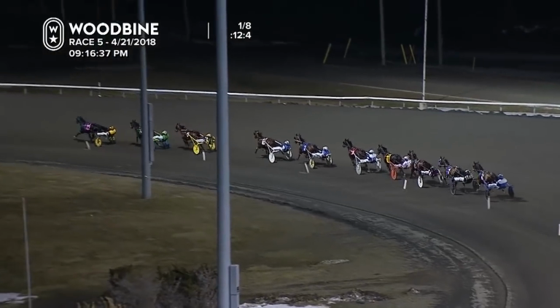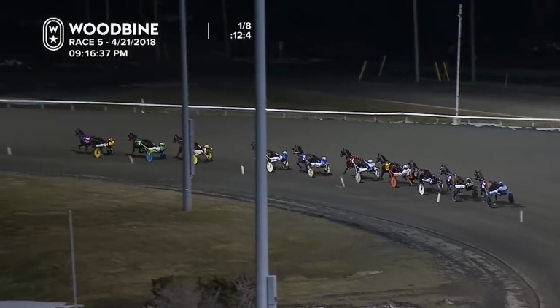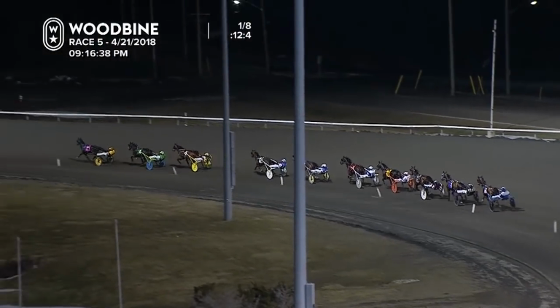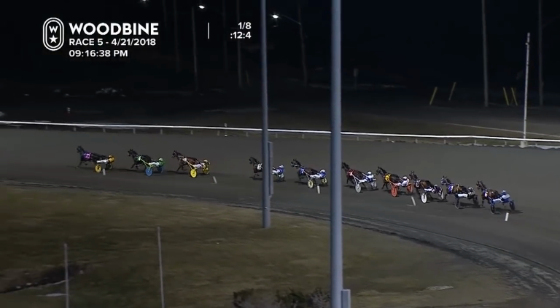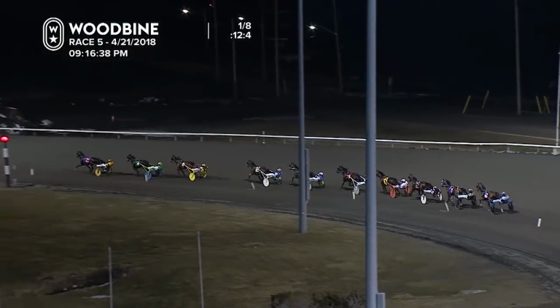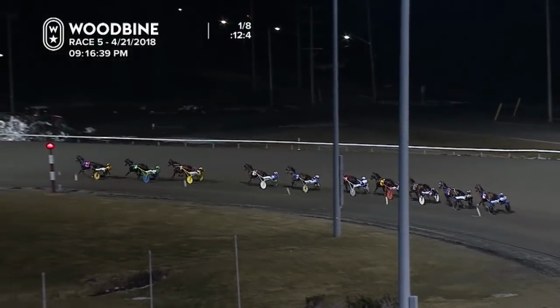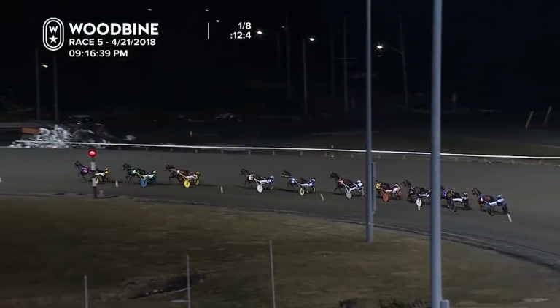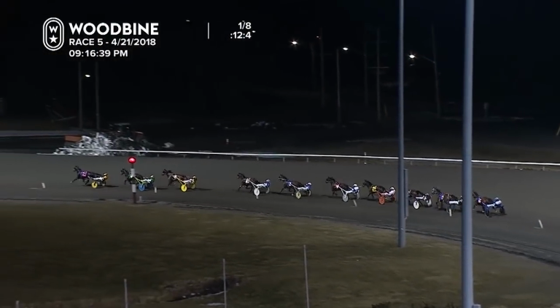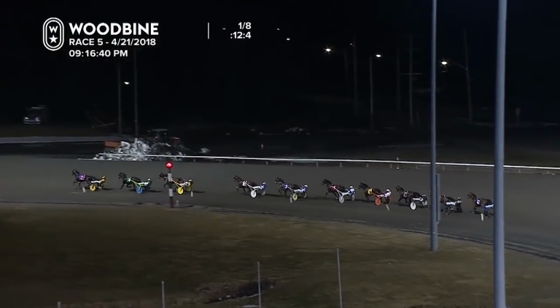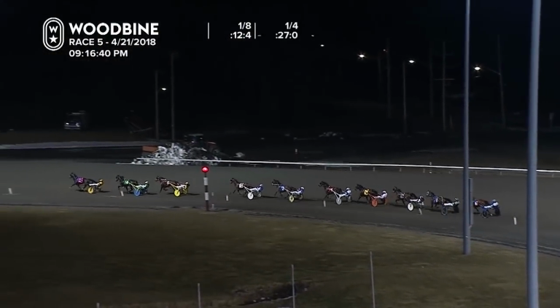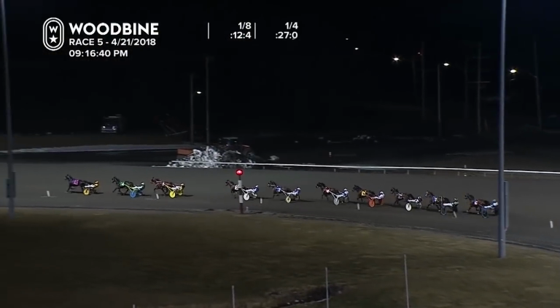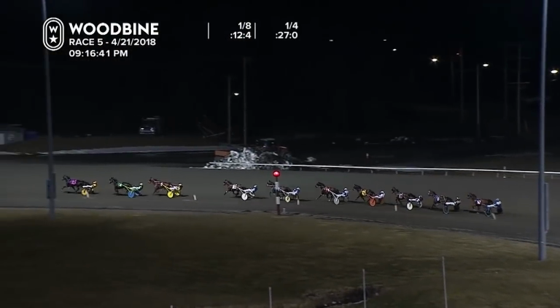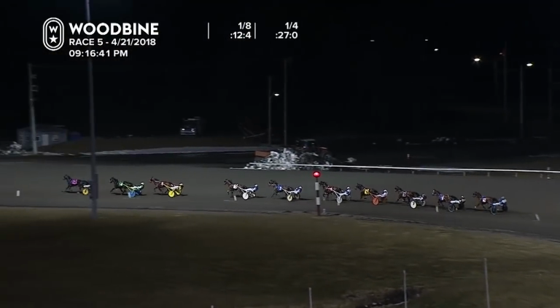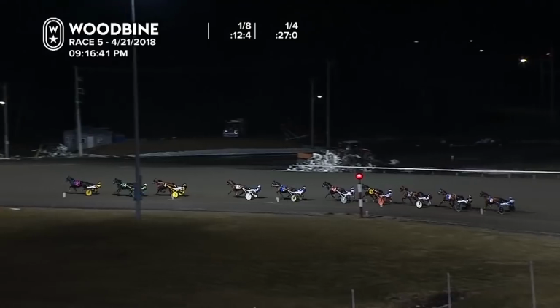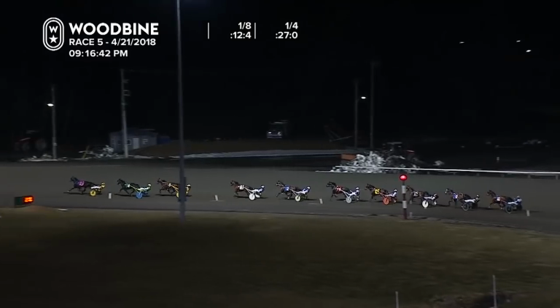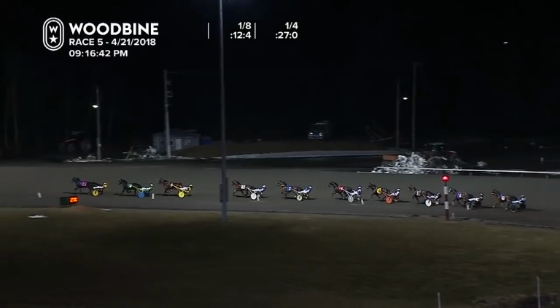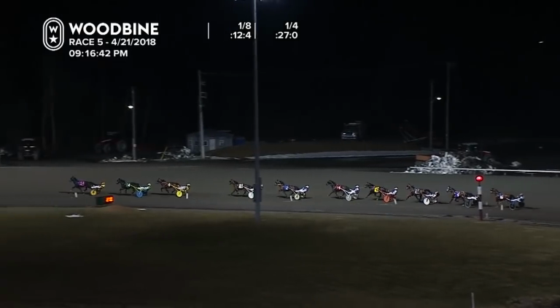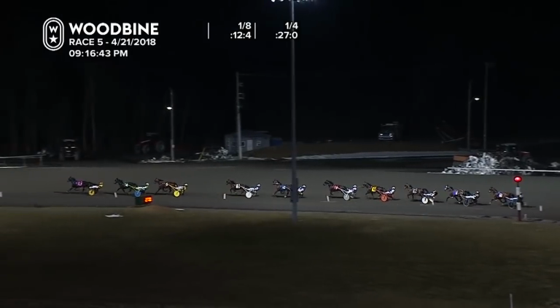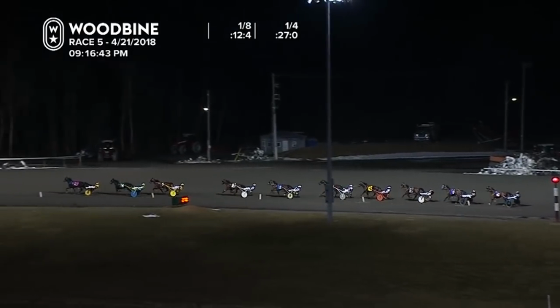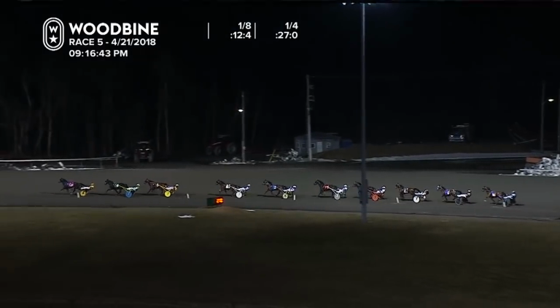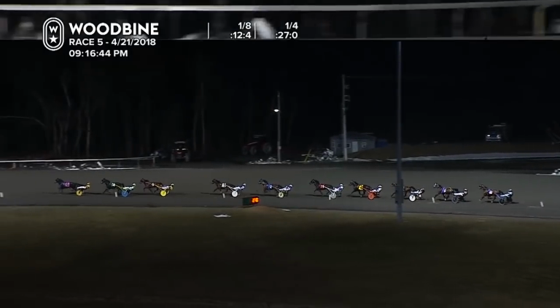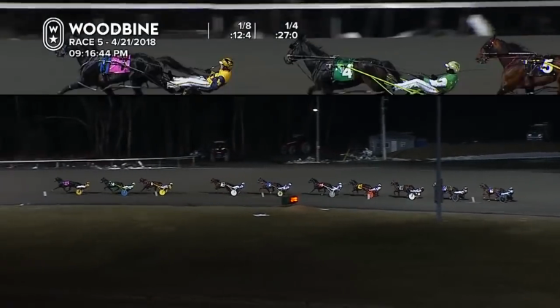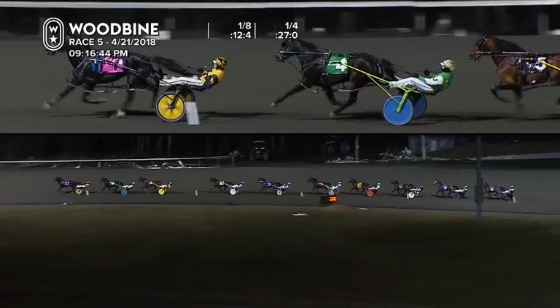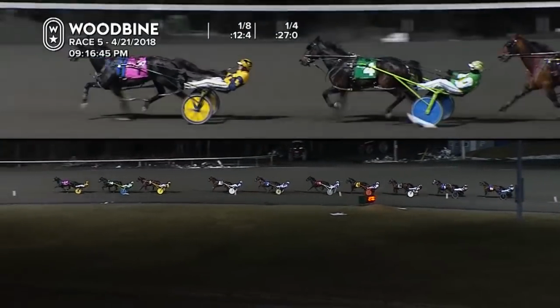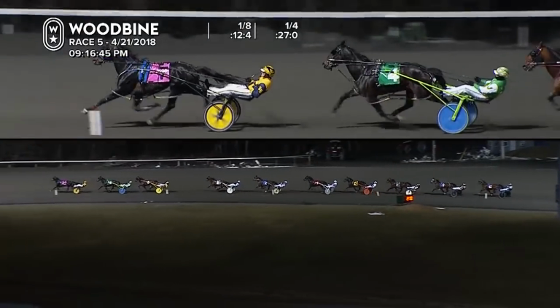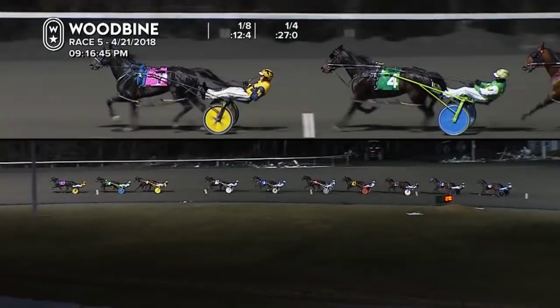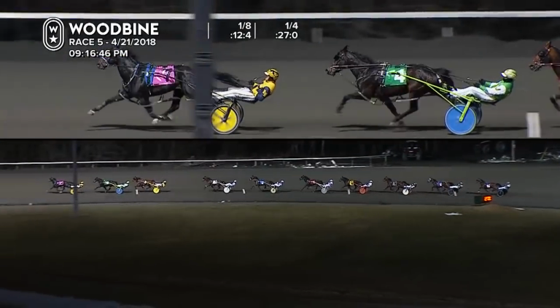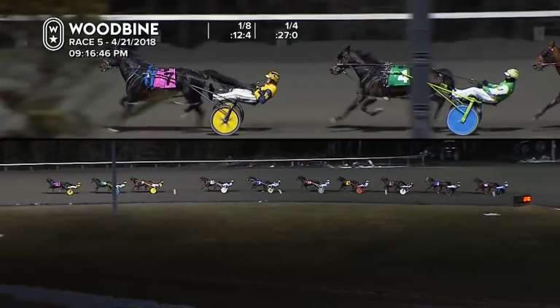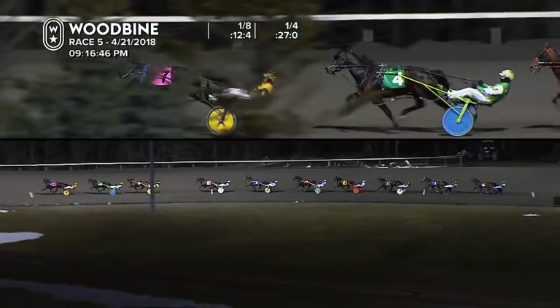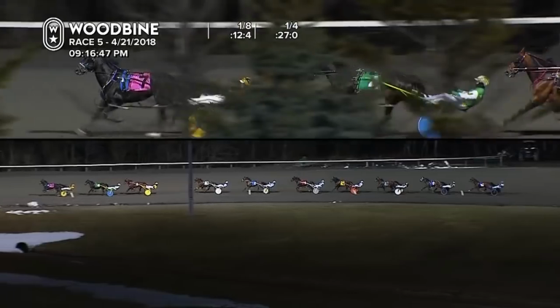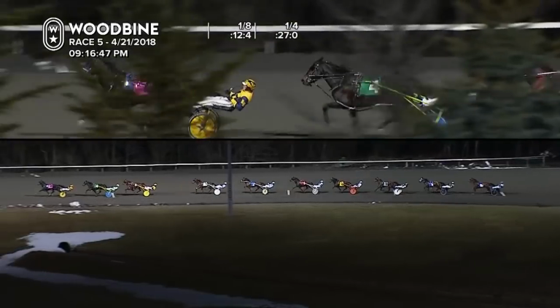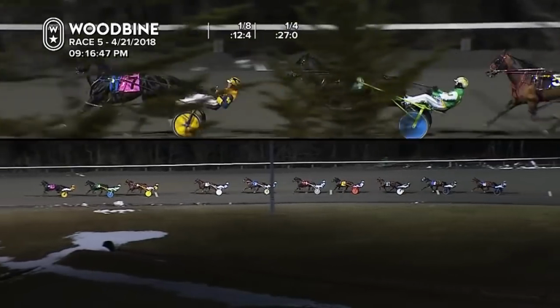Back there from in fifth is Gin Shark. Then sixth is Pistonbroke. Seventh is Resistance Futile. The final three: Mohawk Warrior, Cool Rock, and Mockle Jordan trailing. 27 flat — they hit the opening quarter.